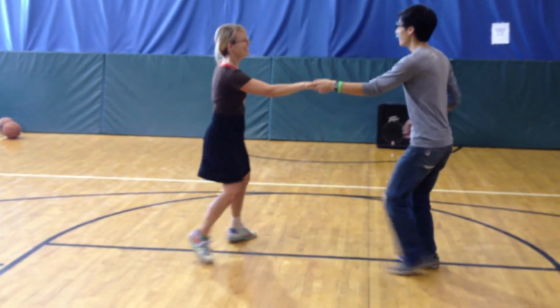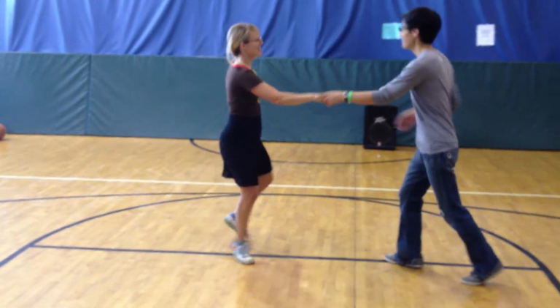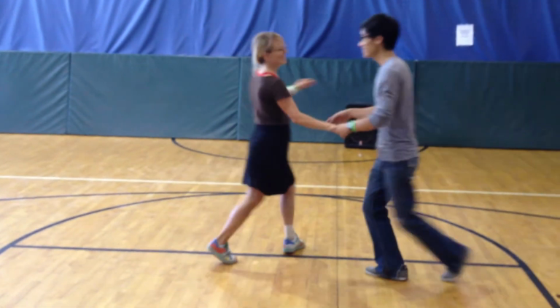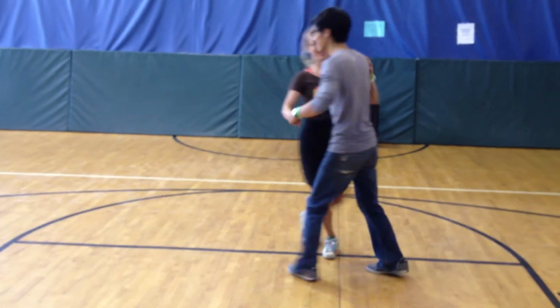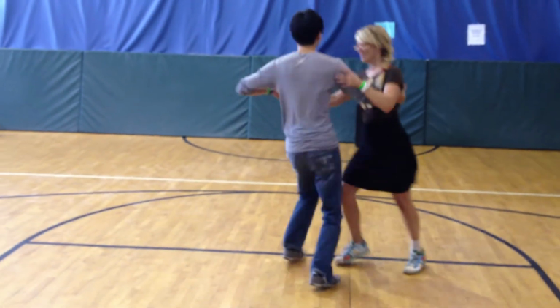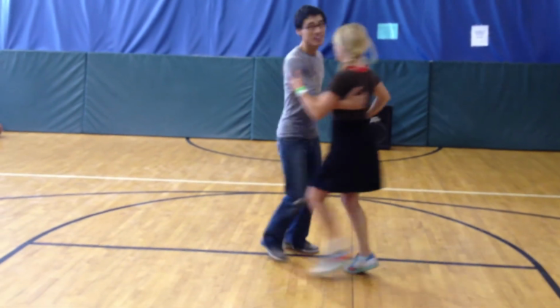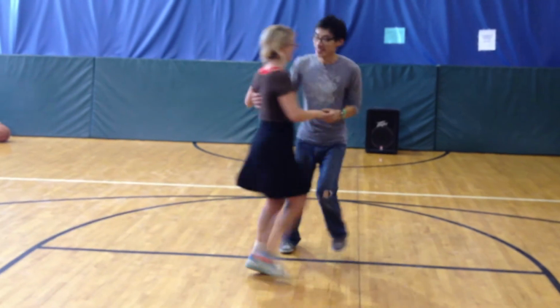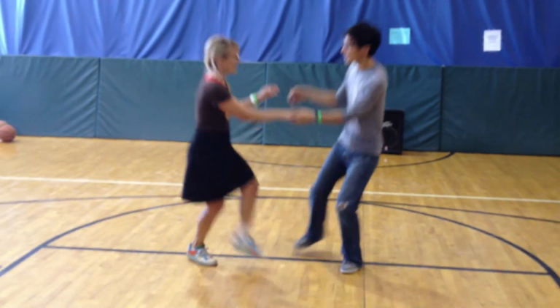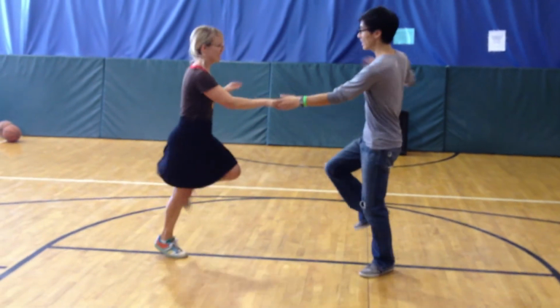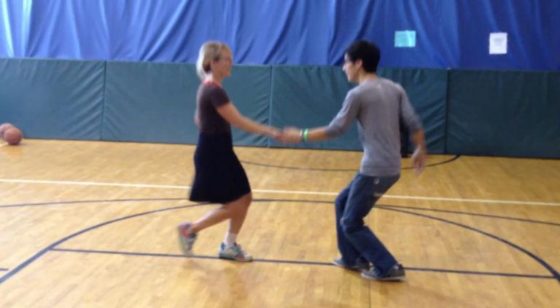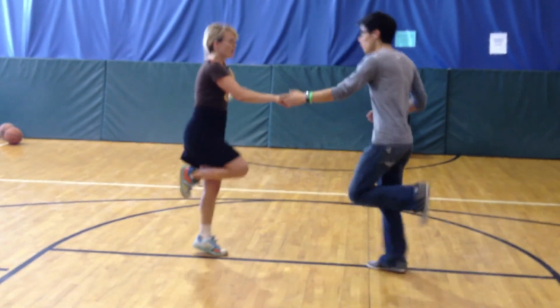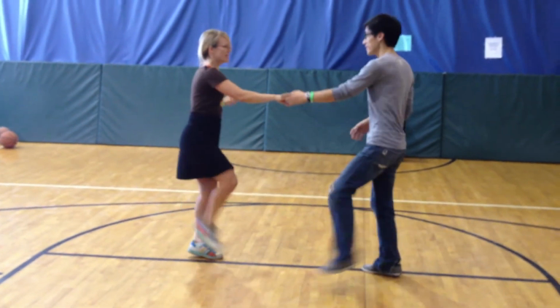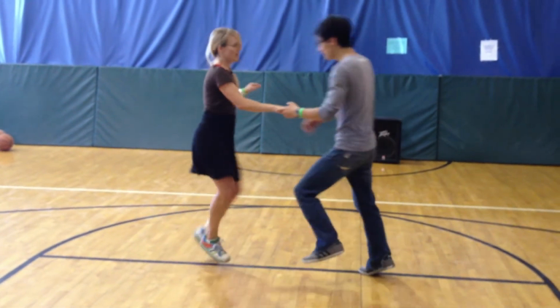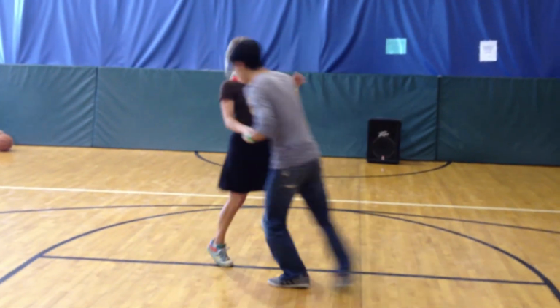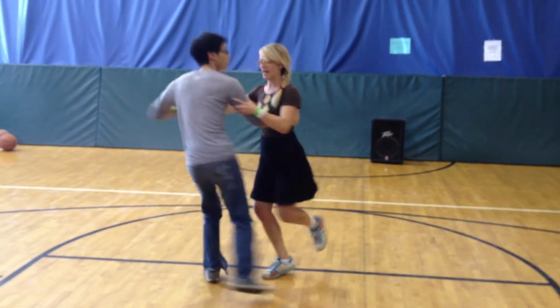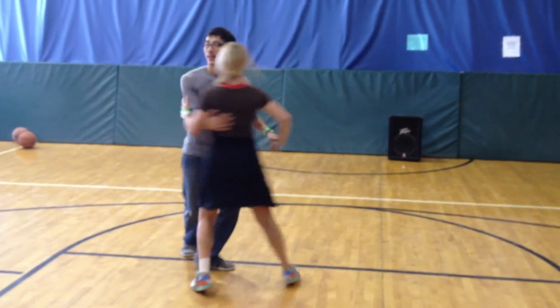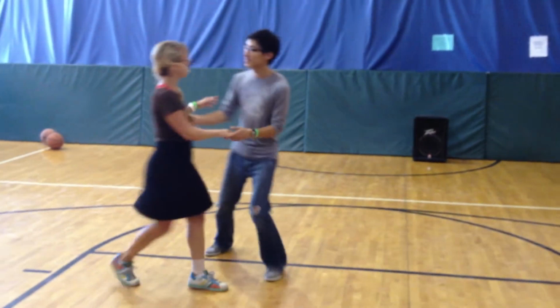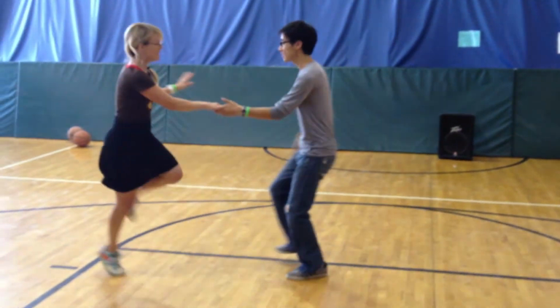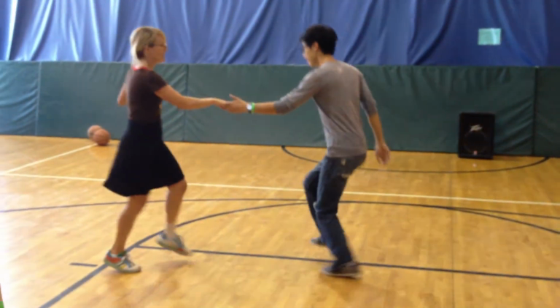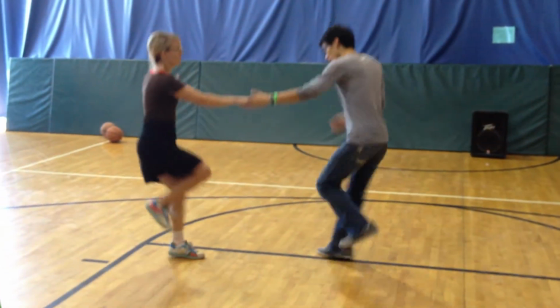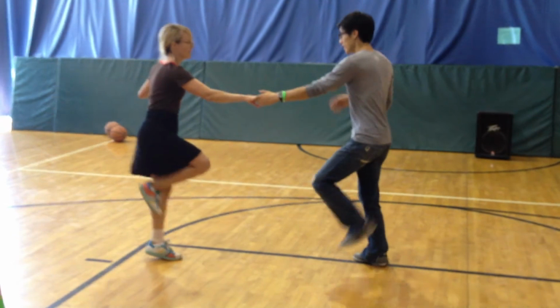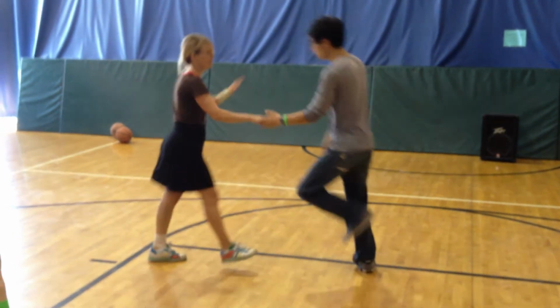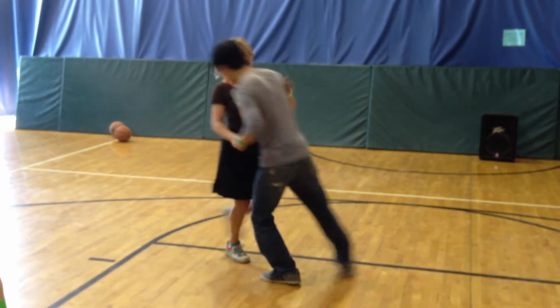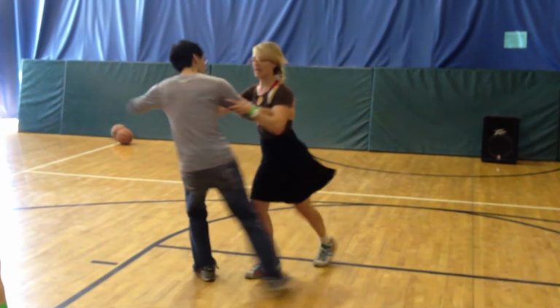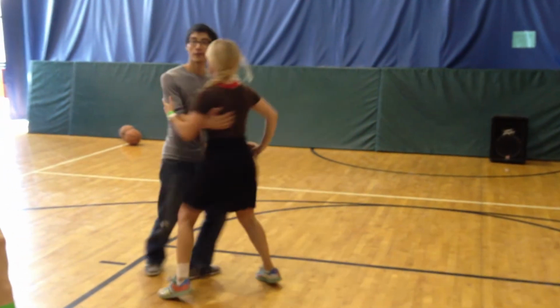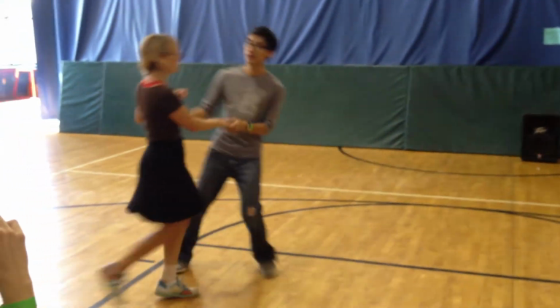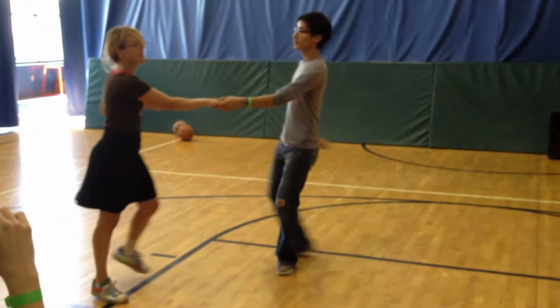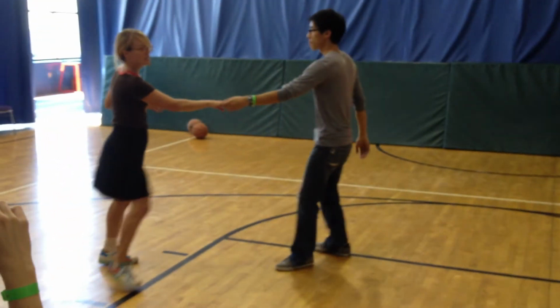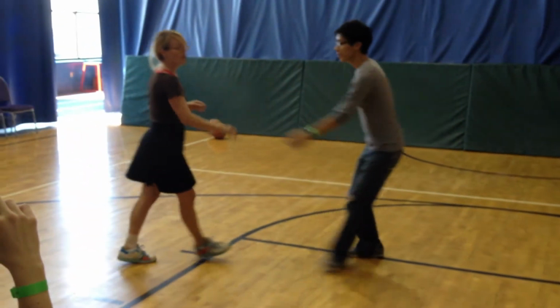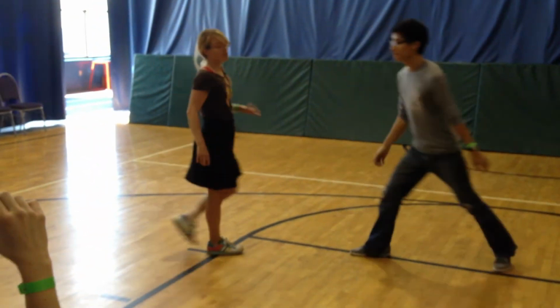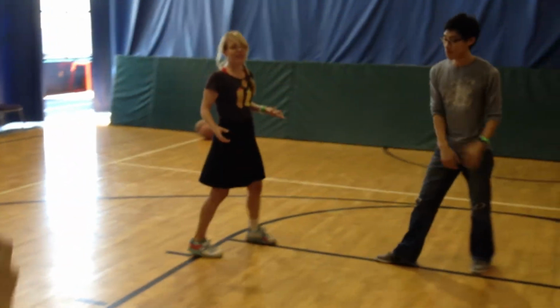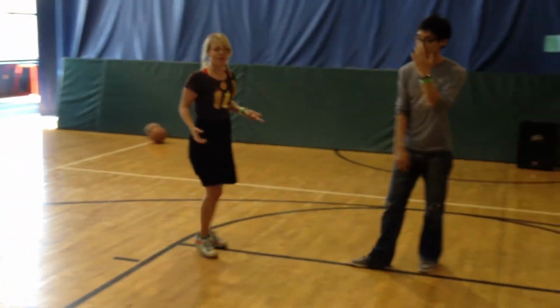One, two, three, four, five, six, seven, eight. One, two, three, four, five, six, seven, one, two. Yeah? So that's what we came up with.